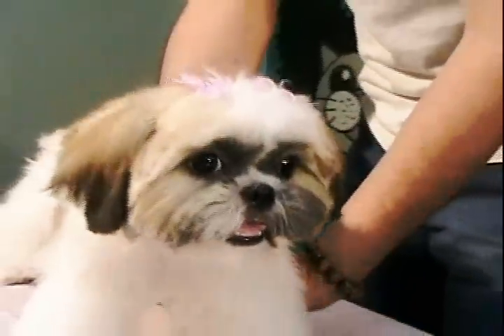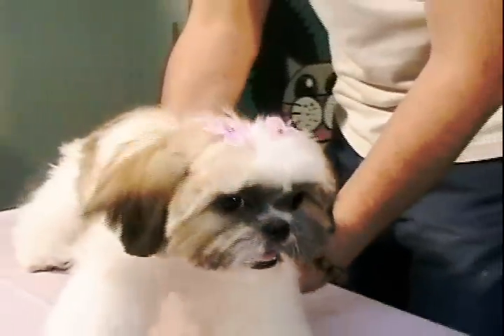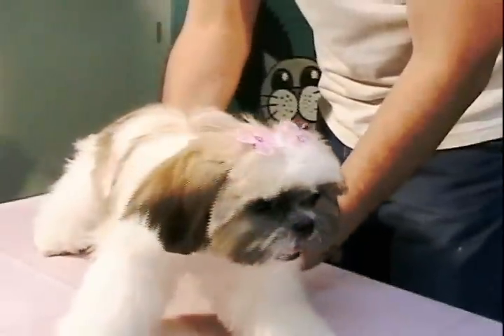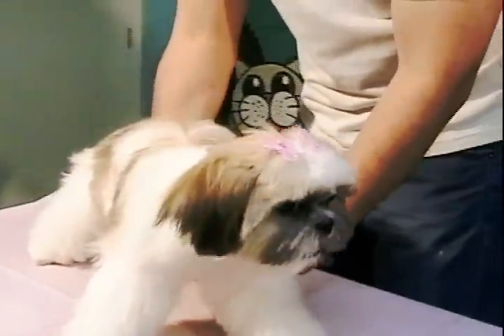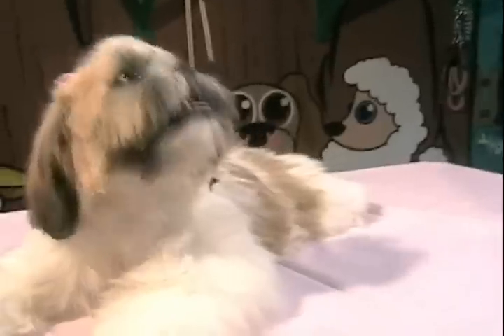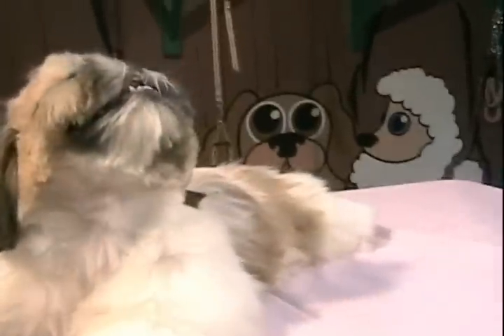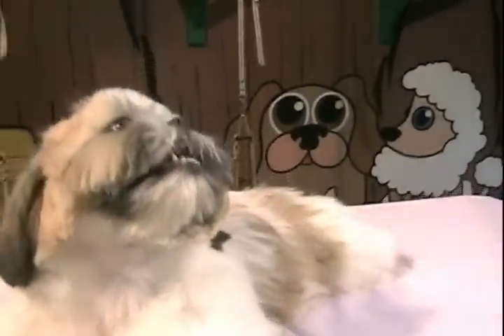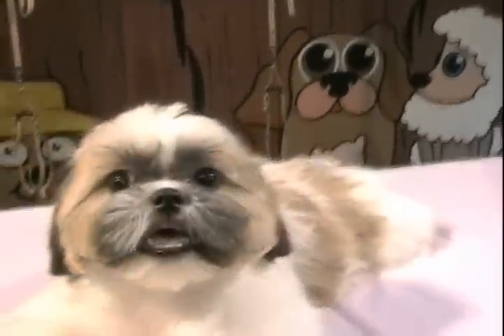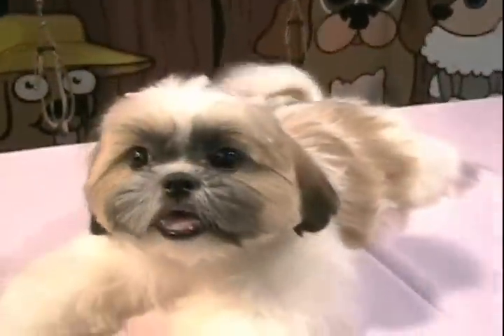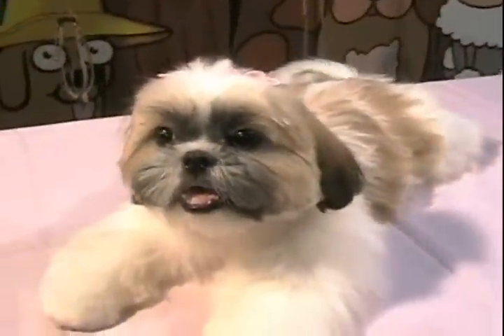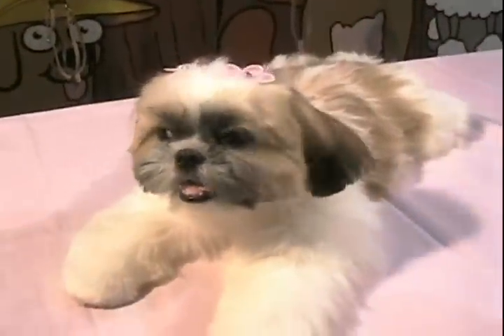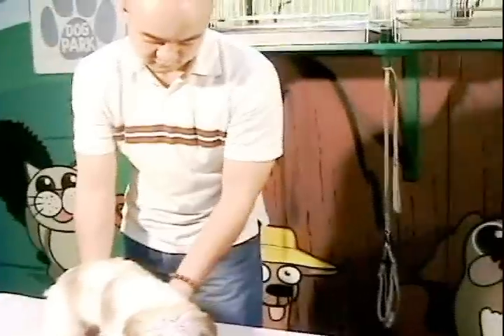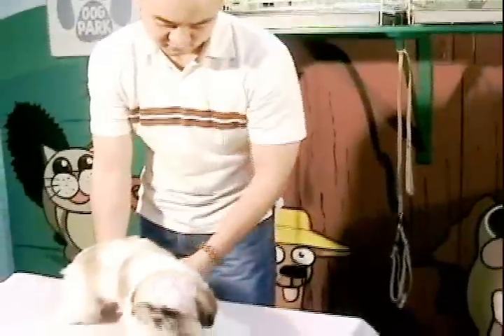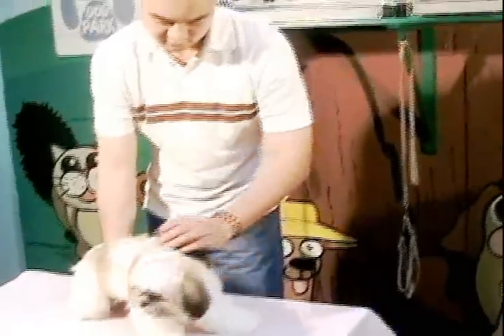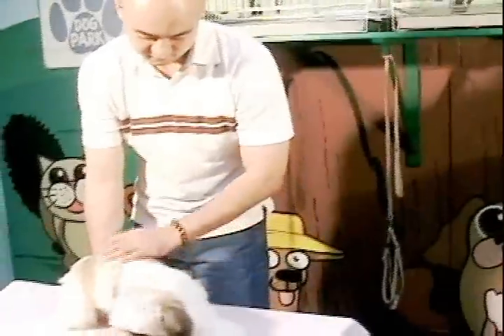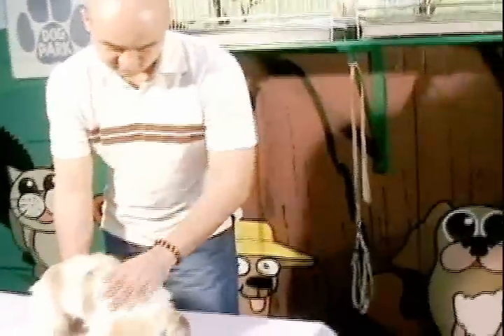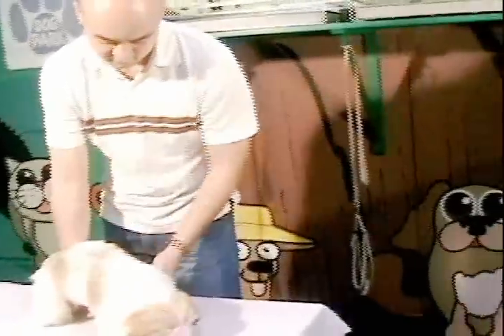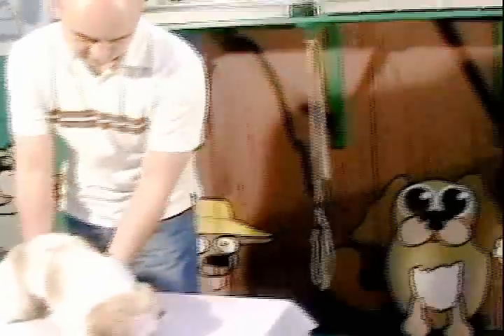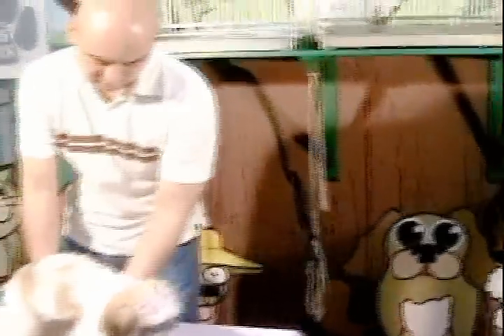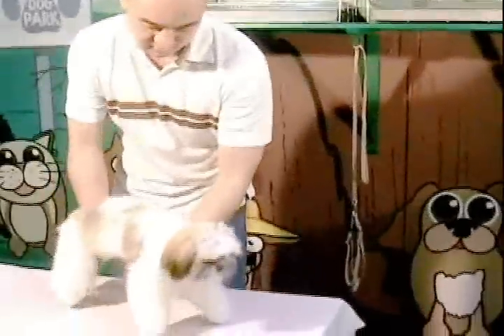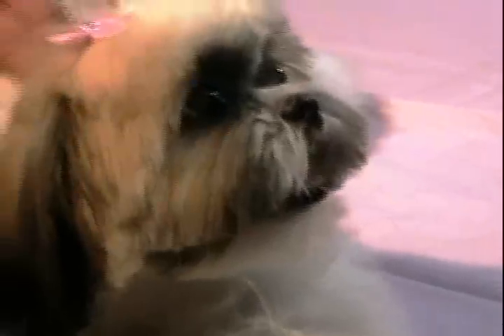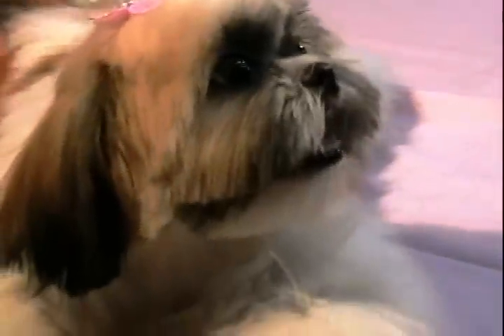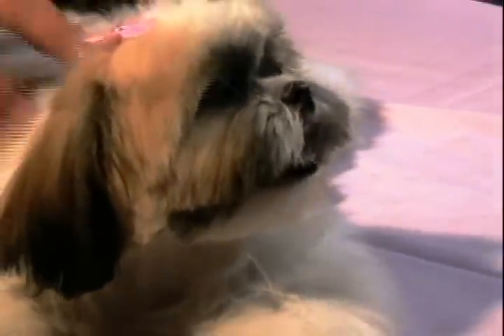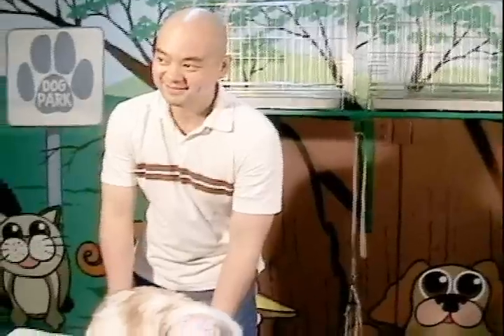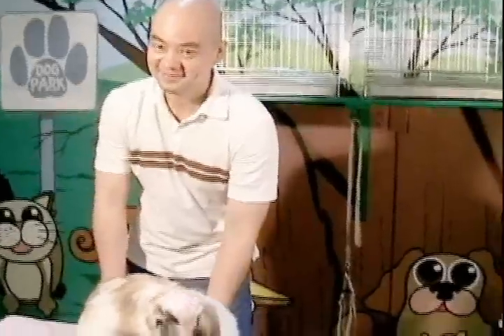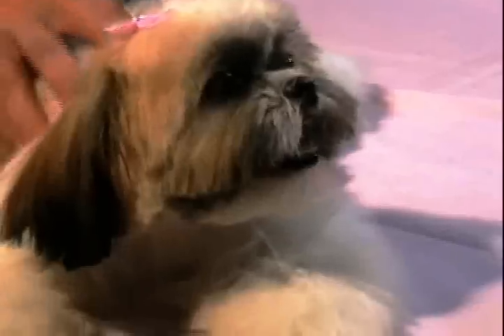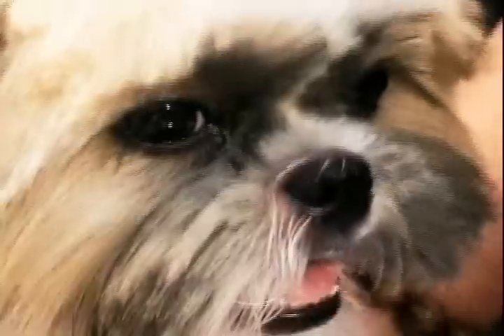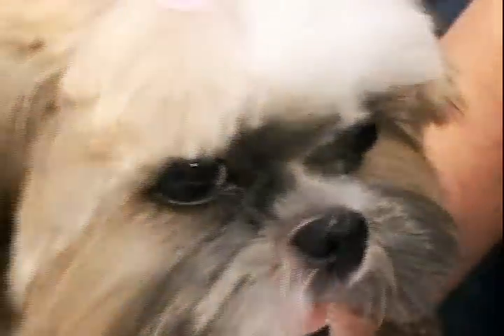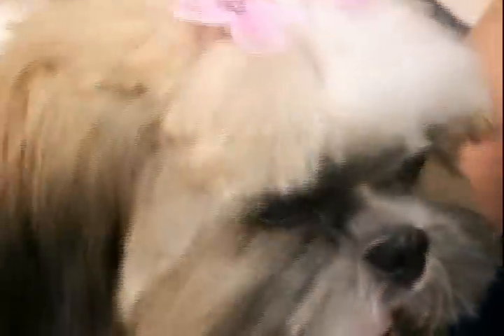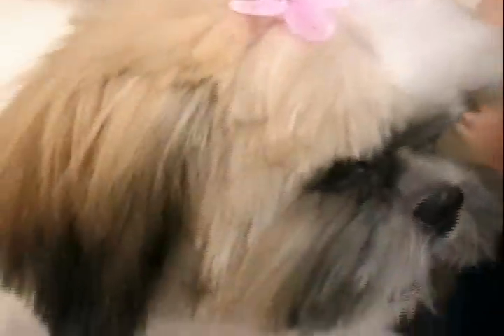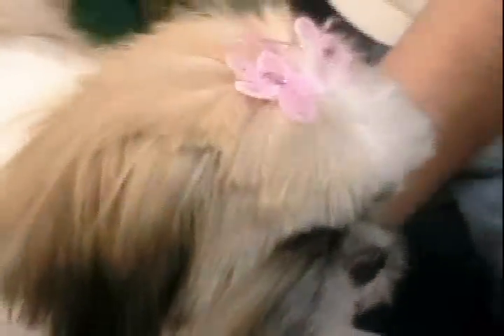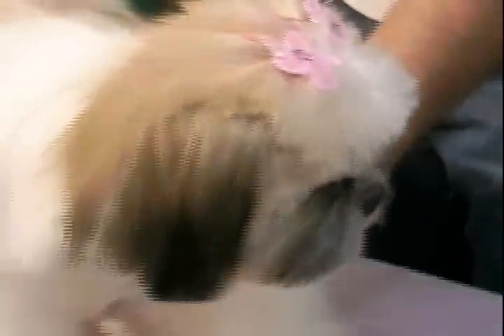Congratulations! You have just given your dog a proper bath and engaged in one of the most enjoyable bonding experiences between master and pet. I'm sure your pet will love you all the more.